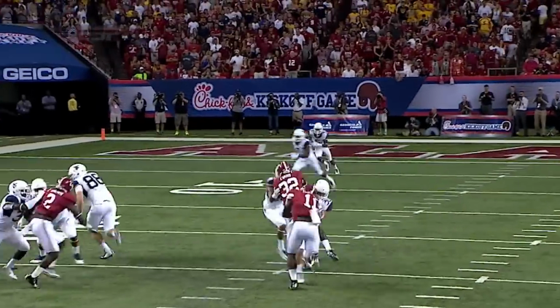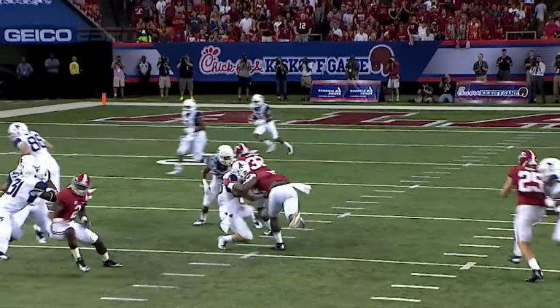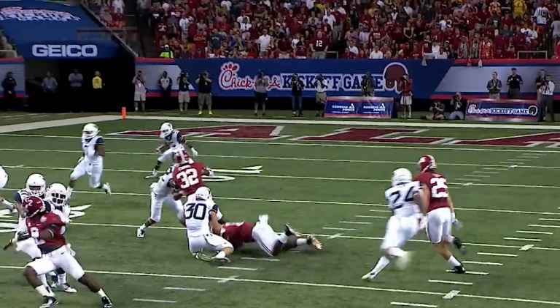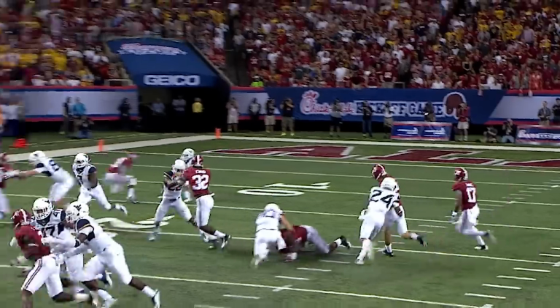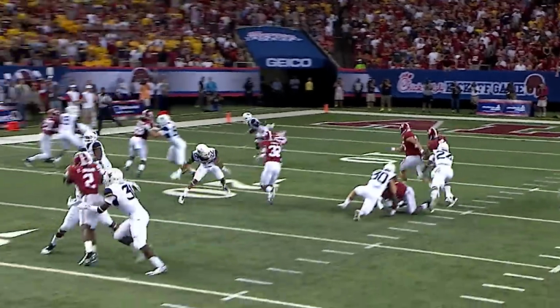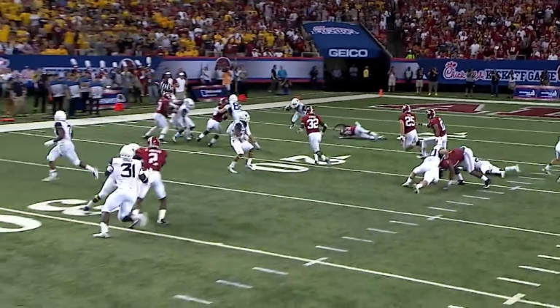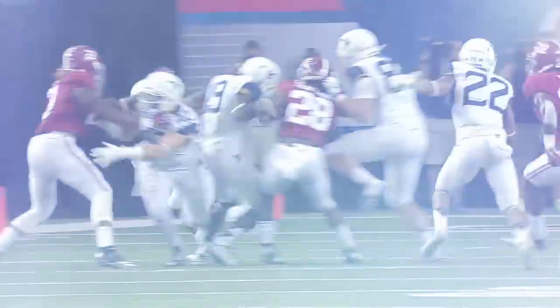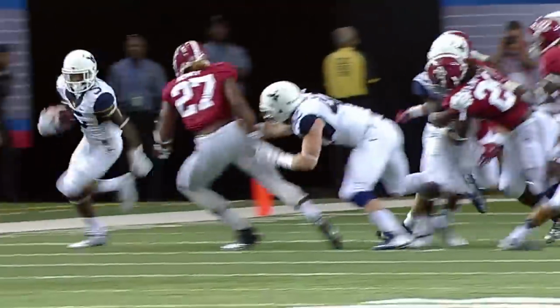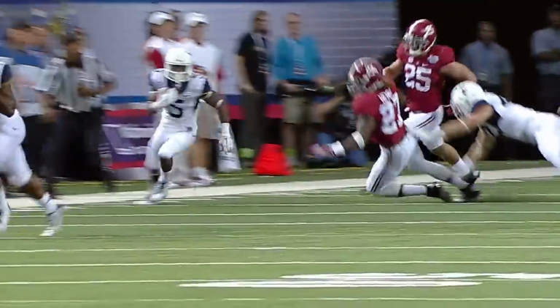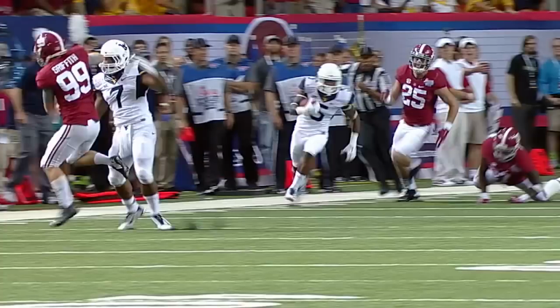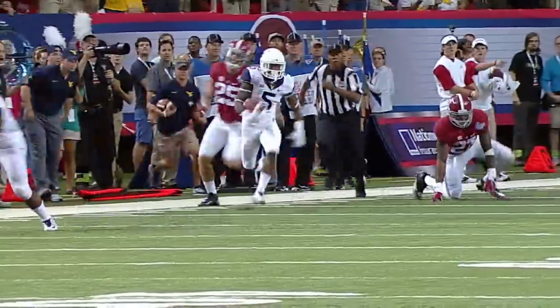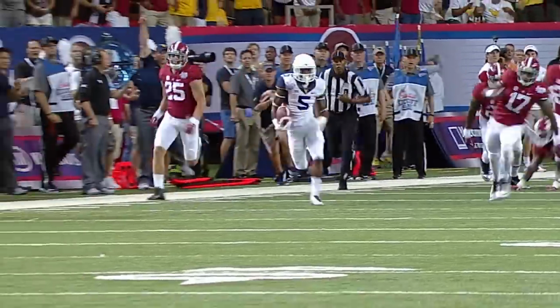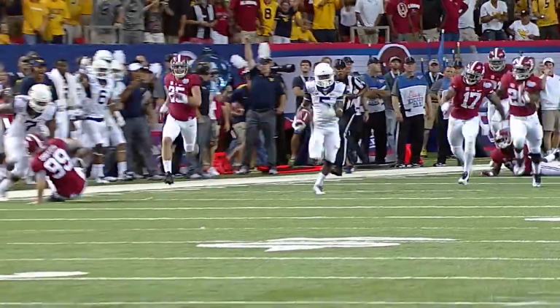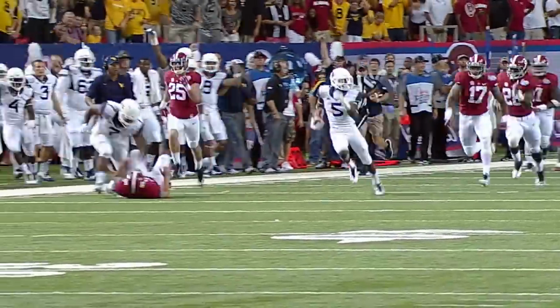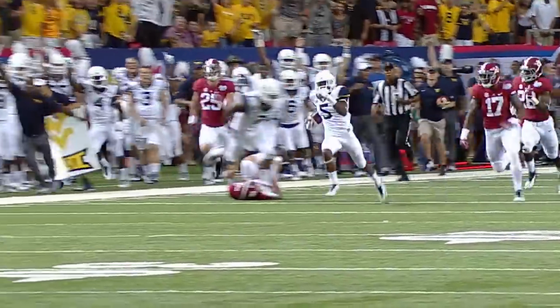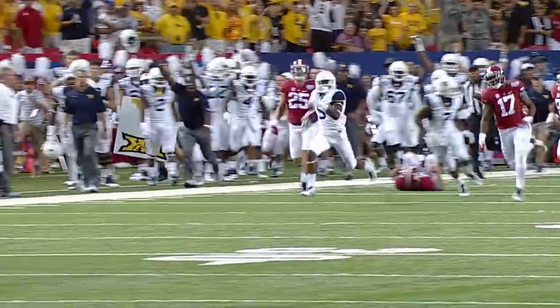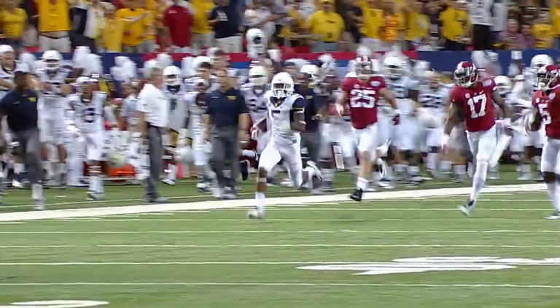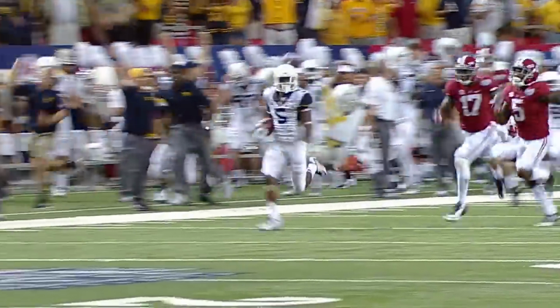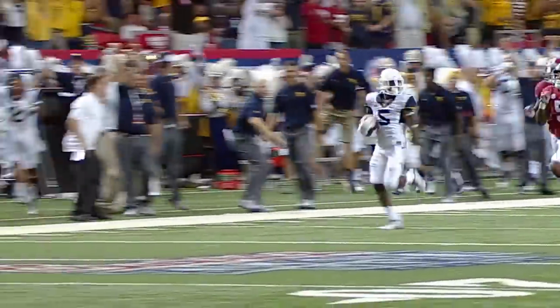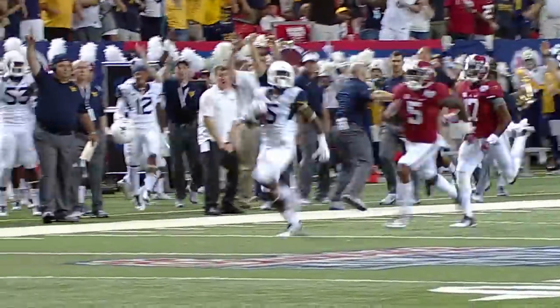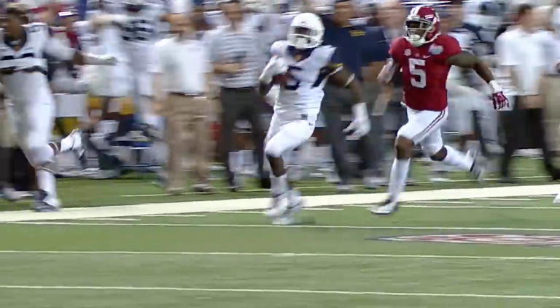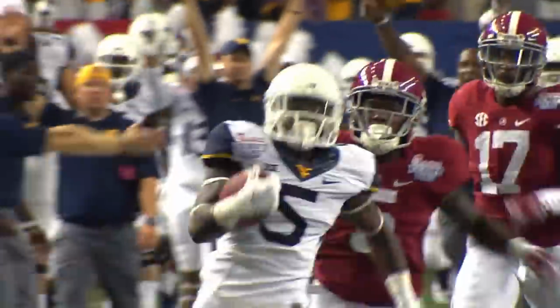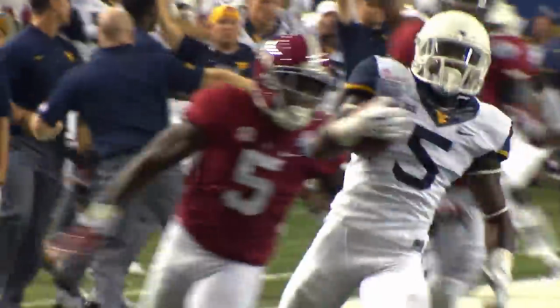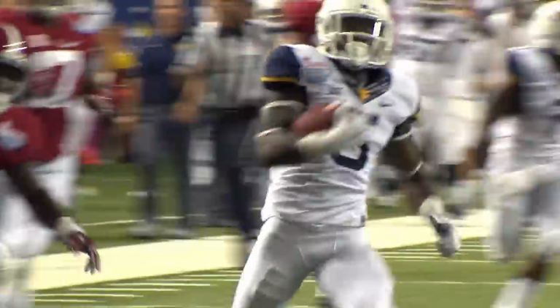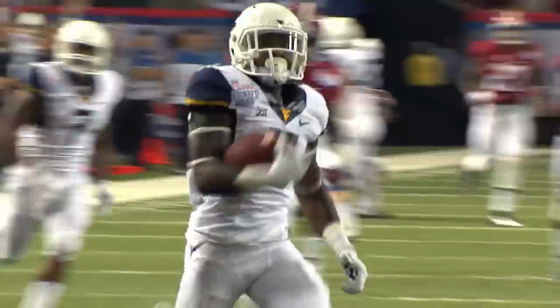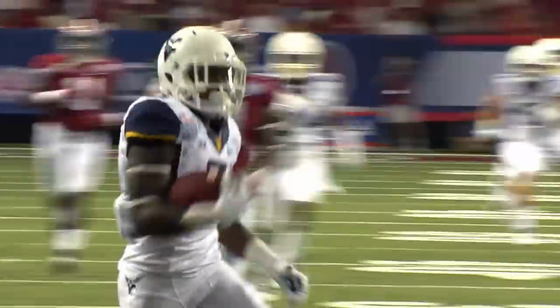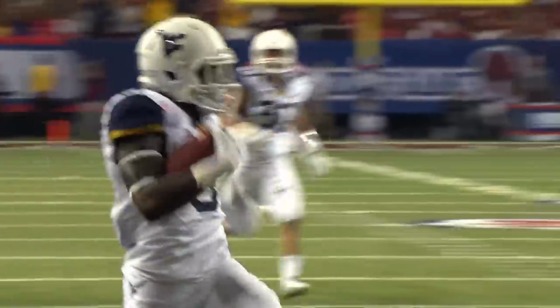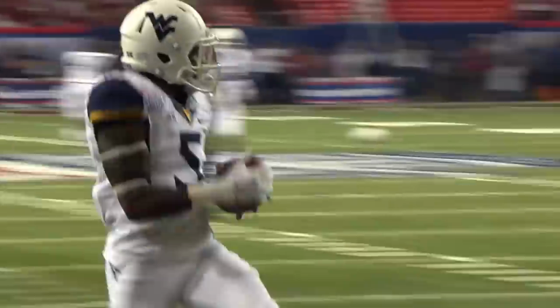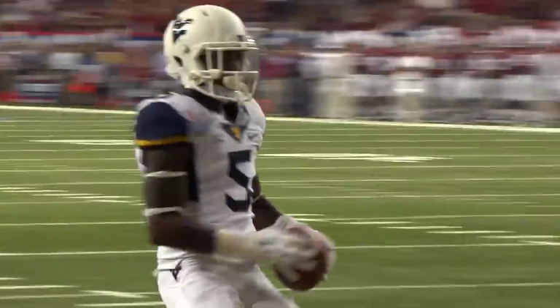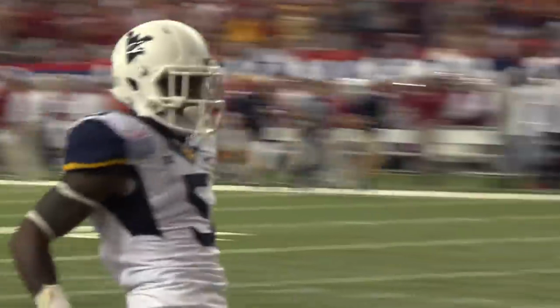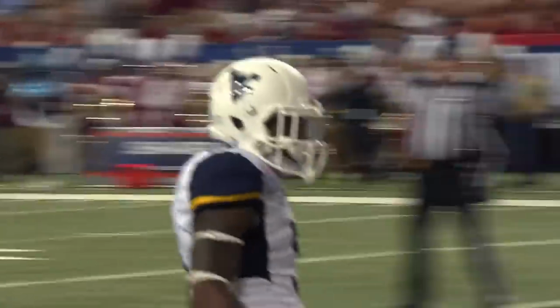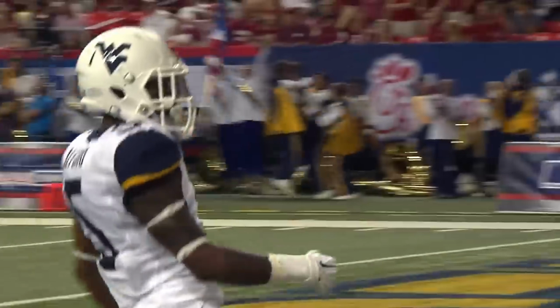Here's Alford on the return. Alford able to shake one. Alford is loose — look out! Alford past midfield, the race is on. Alford will take it all the way. Touchdown, Mountaineer!